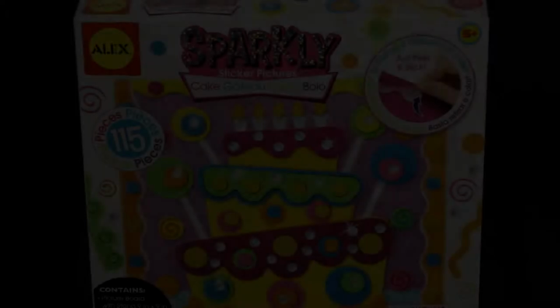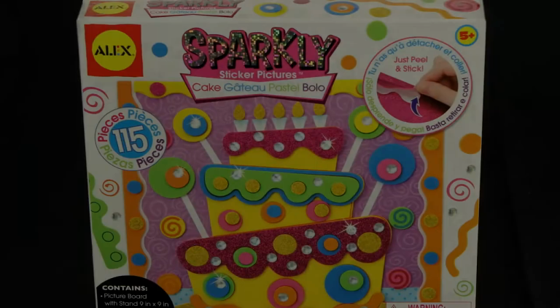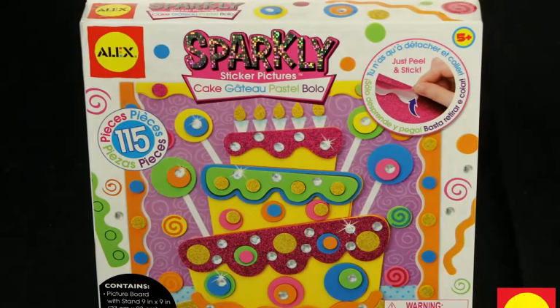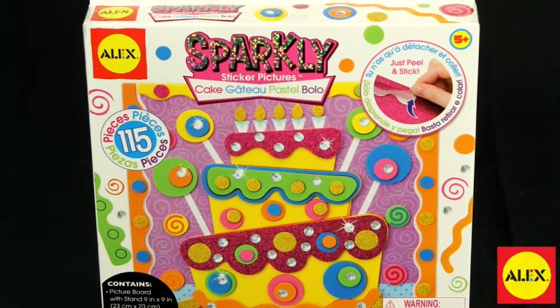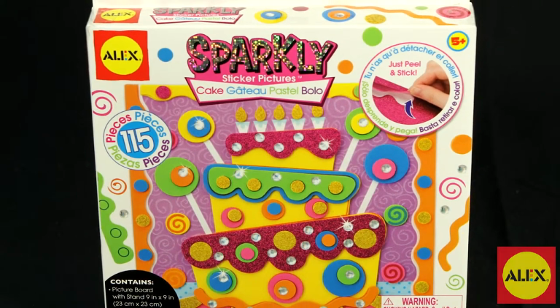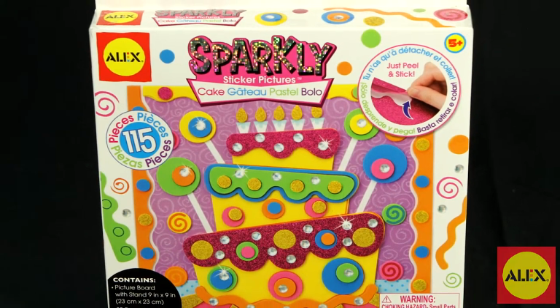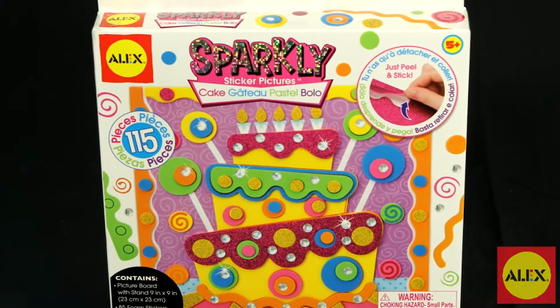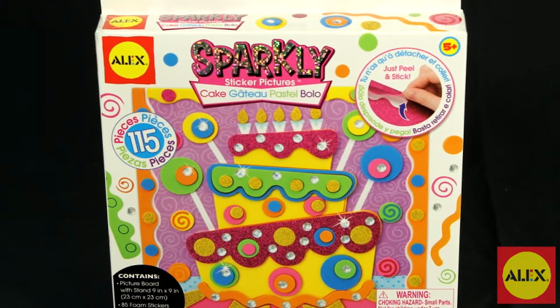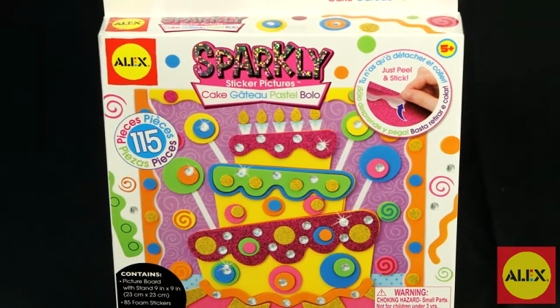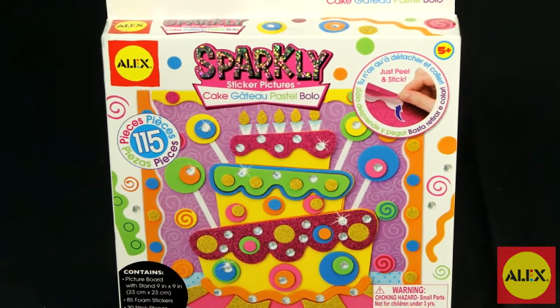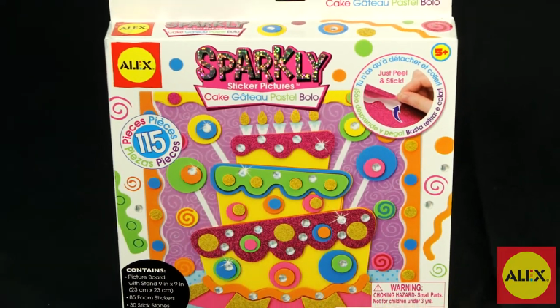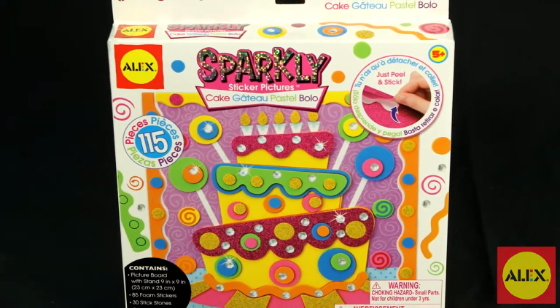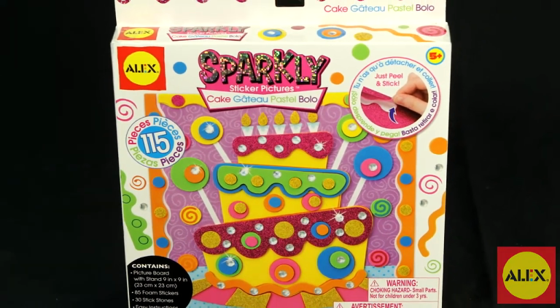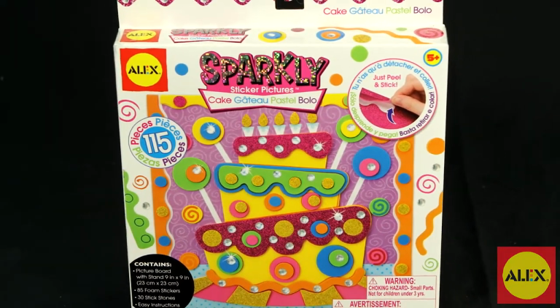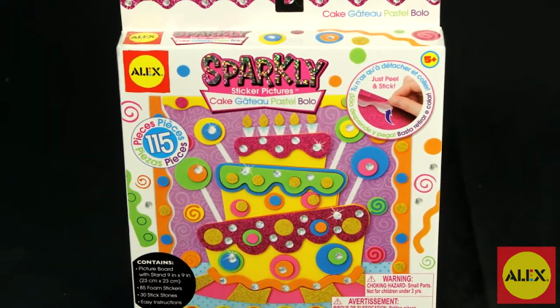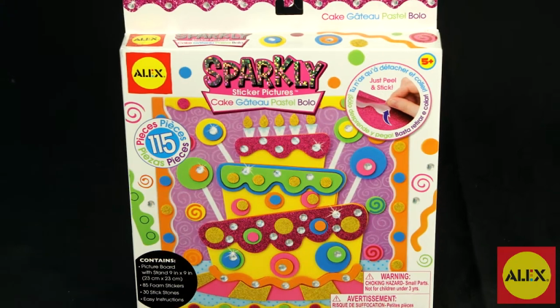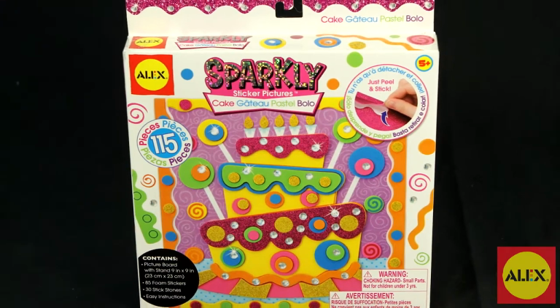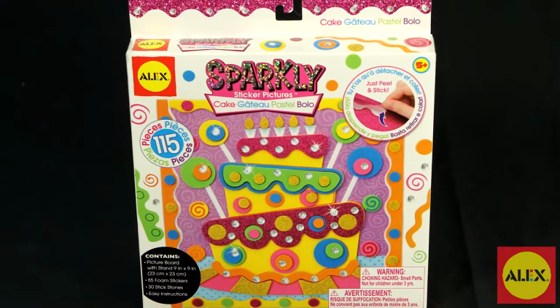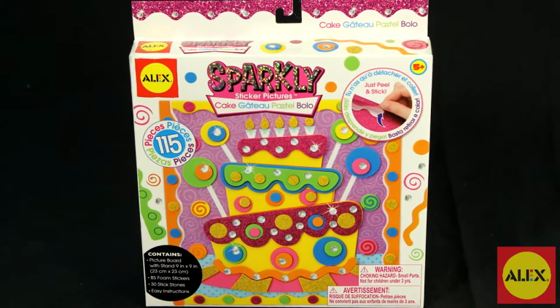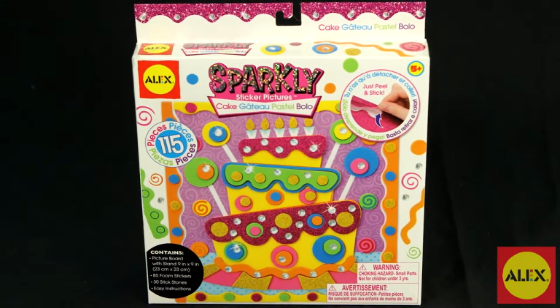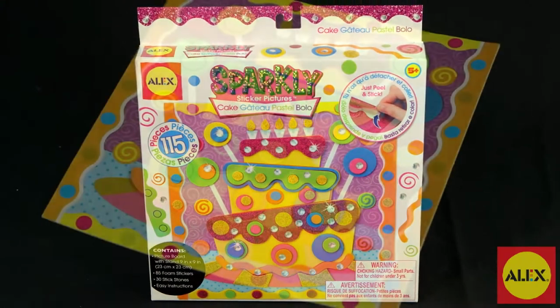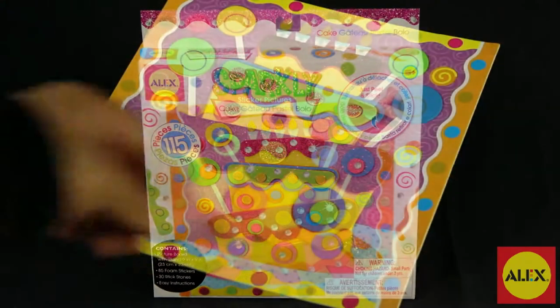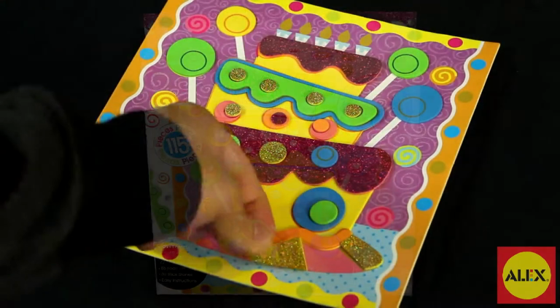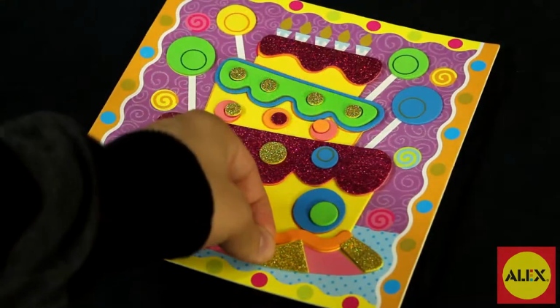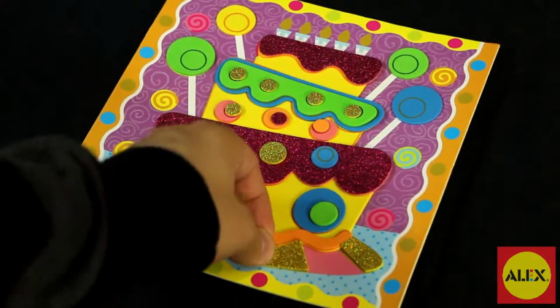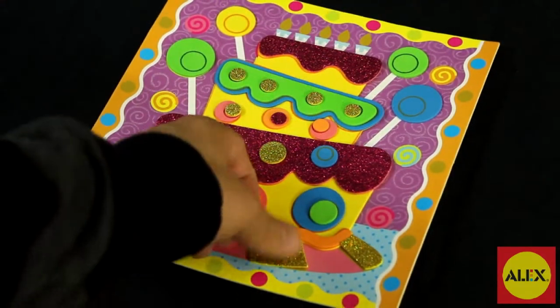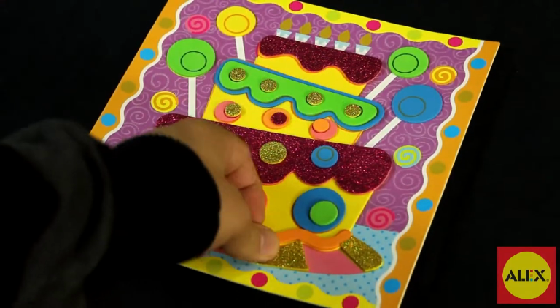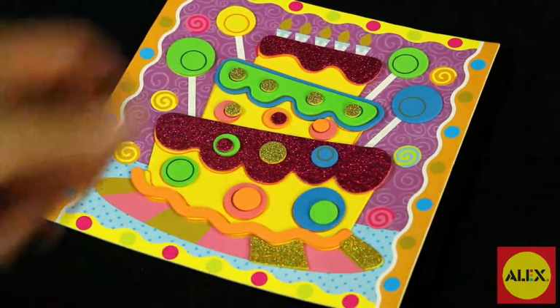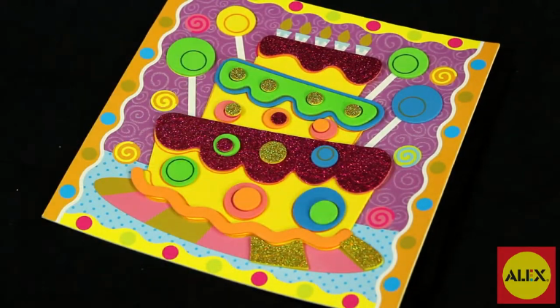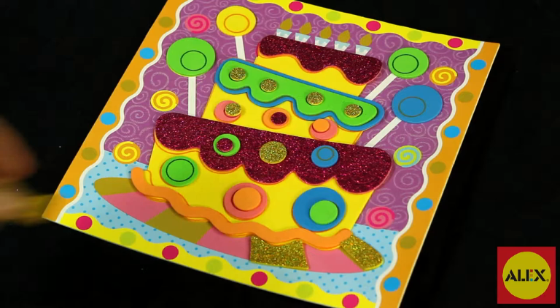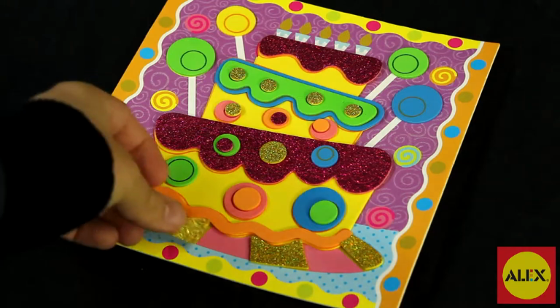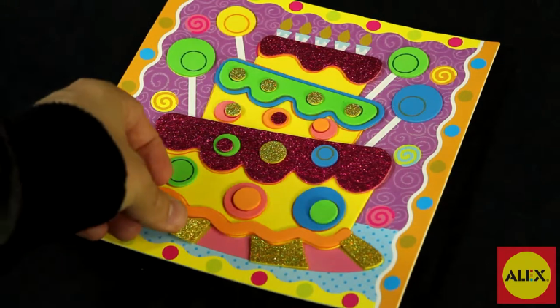Design a colorful 3D cake picture with the 3D Sparkly Sticker Picture Cake Kit by Alex Toys. This sticky foam craft activity kit is easy to make and fun to create.